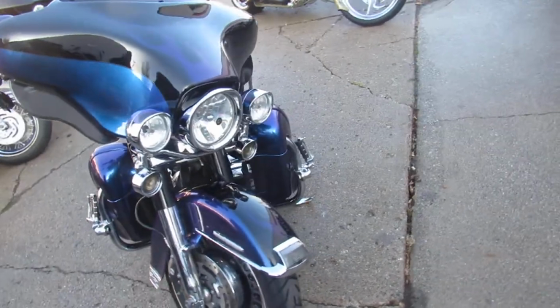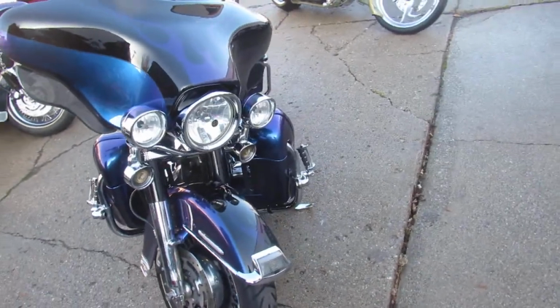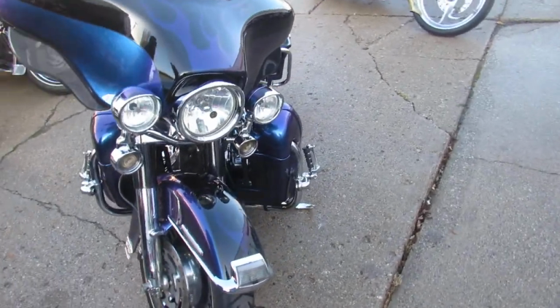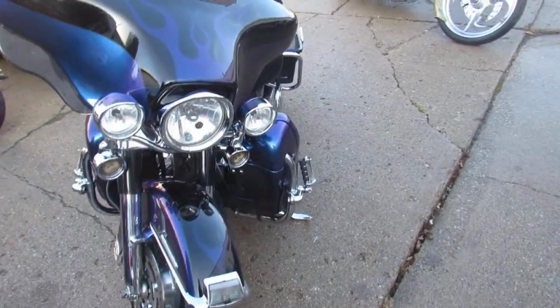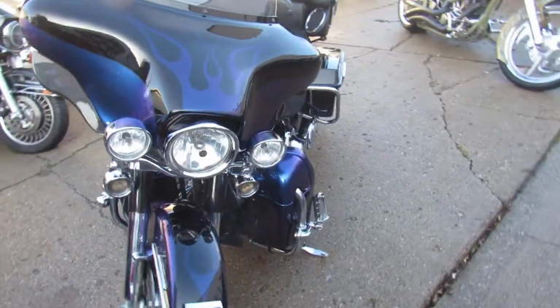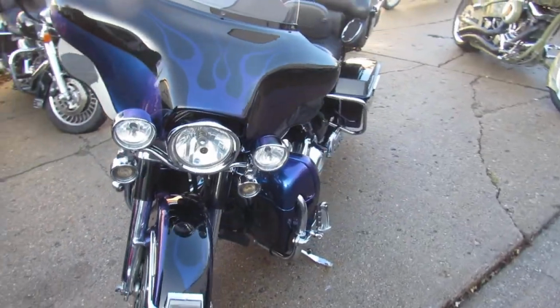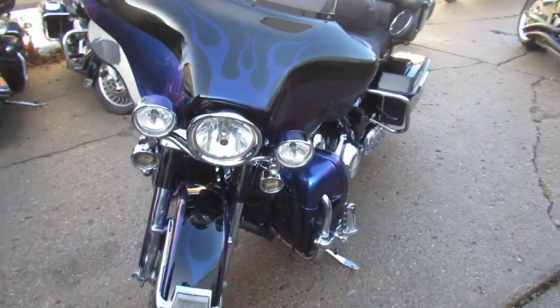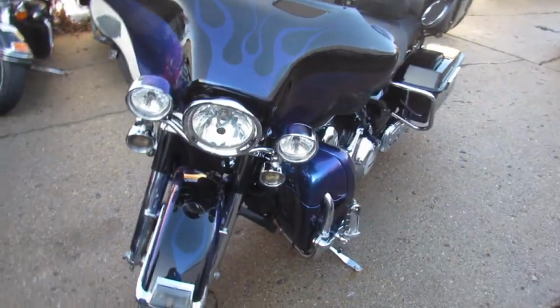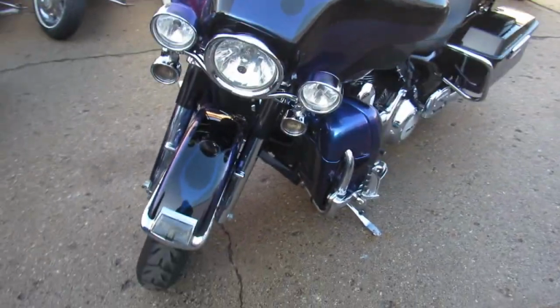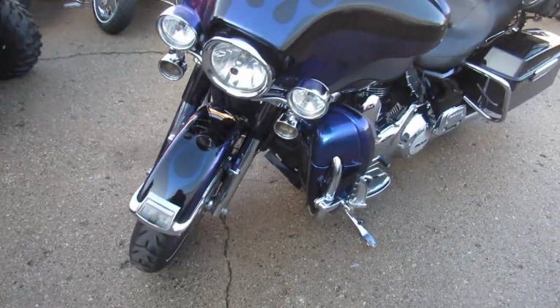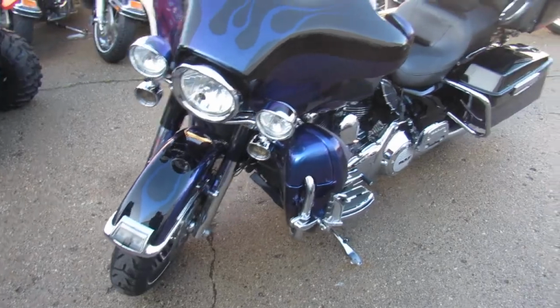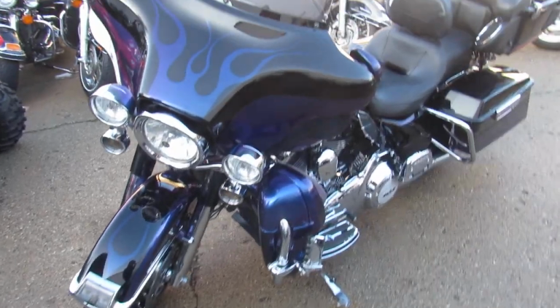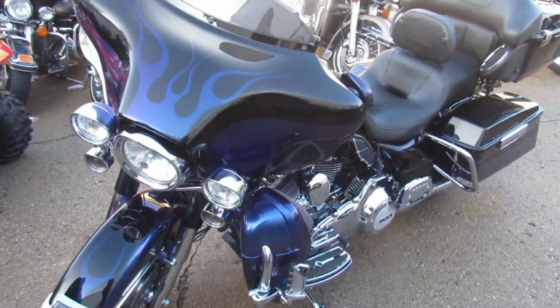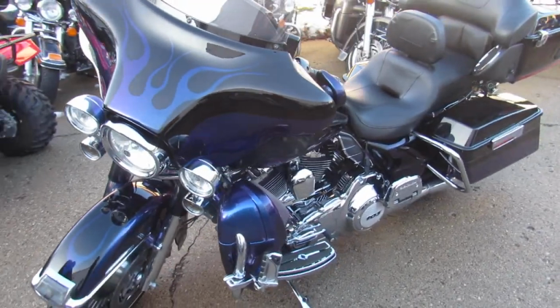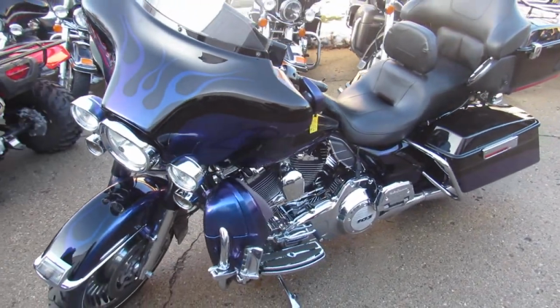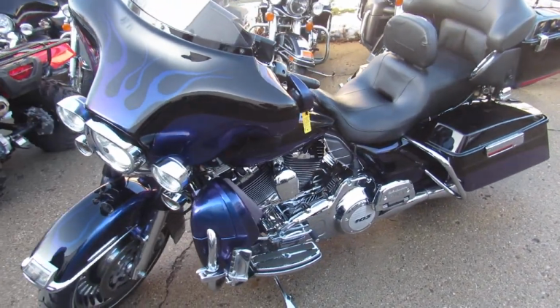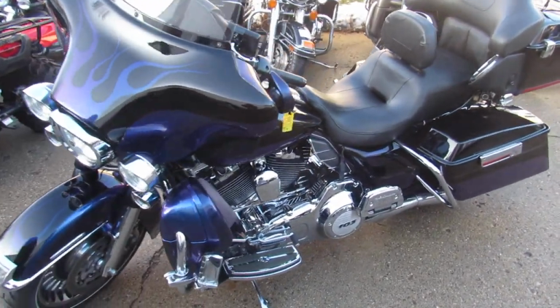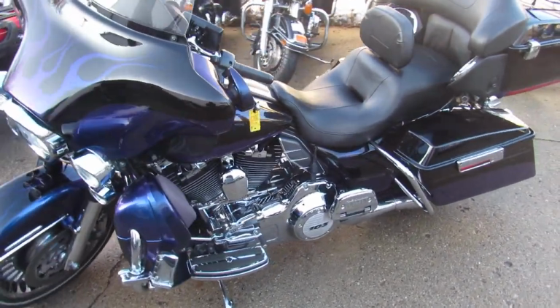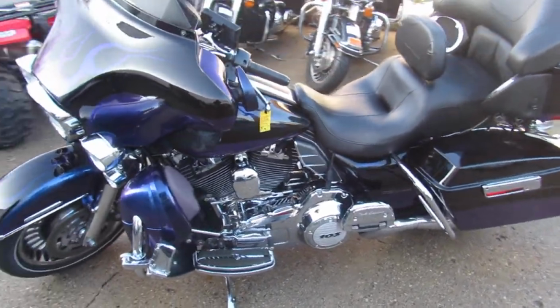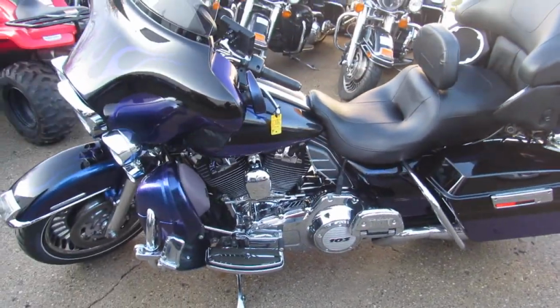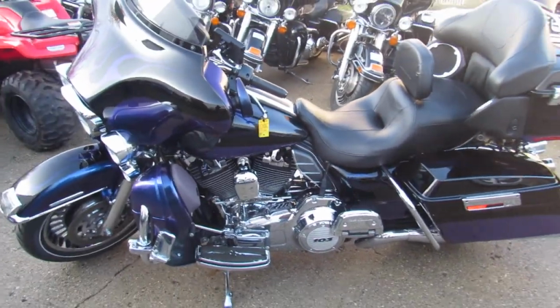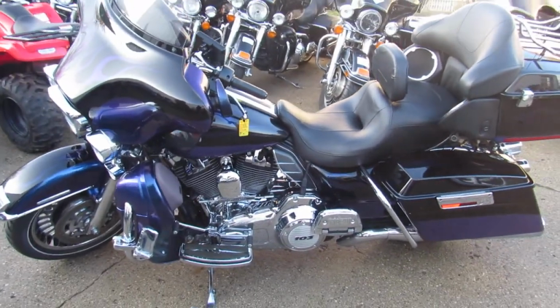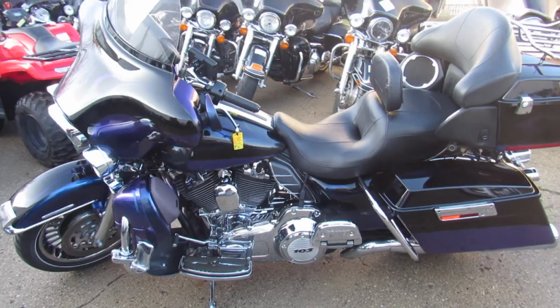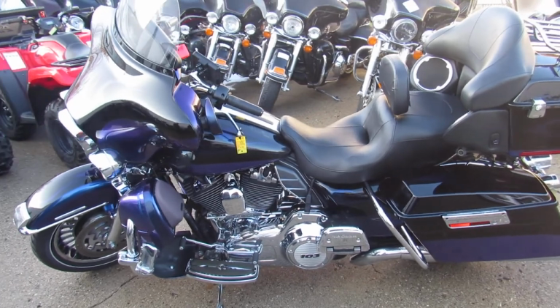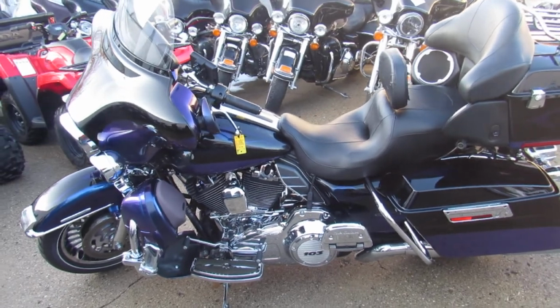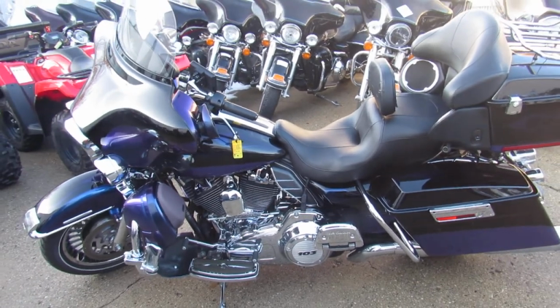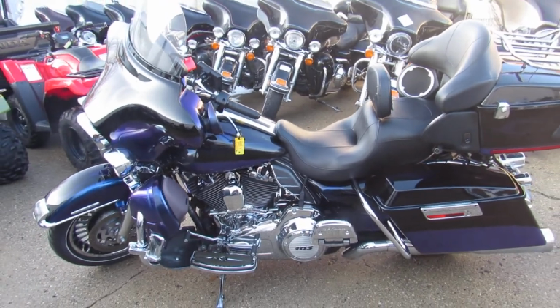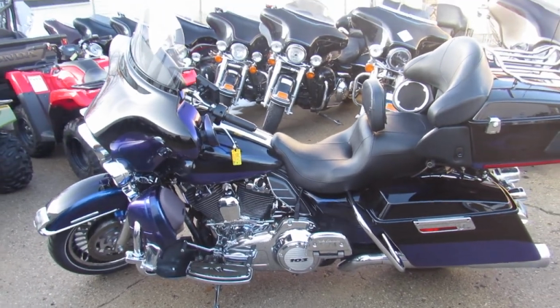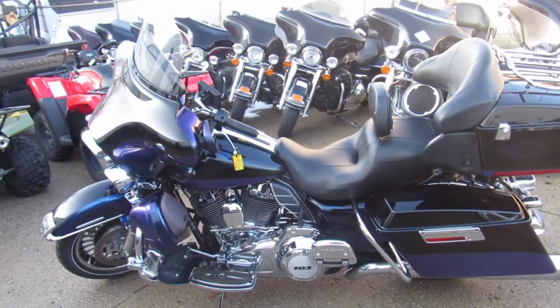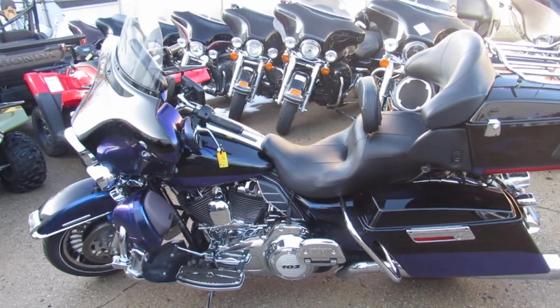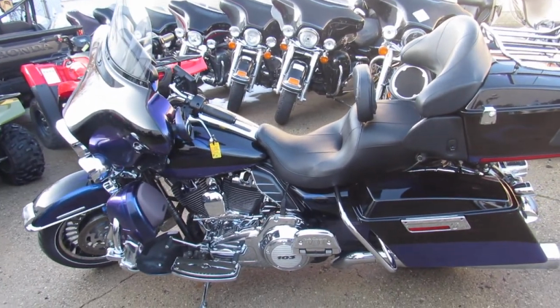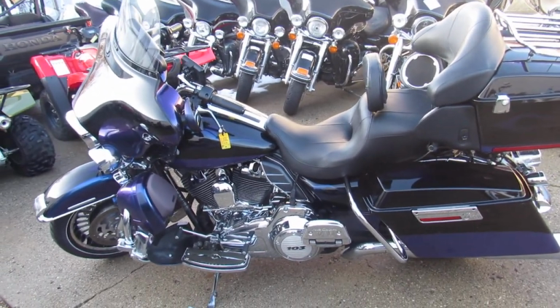This thing's only got 23,000 miles, tons of chrome, GPS, Vance and Hines exhaust make this Ultra Limited sound as cool as it looks. No disappointments here — one owner and always dealer maintained, you can buy with confidence and for only $12.9.